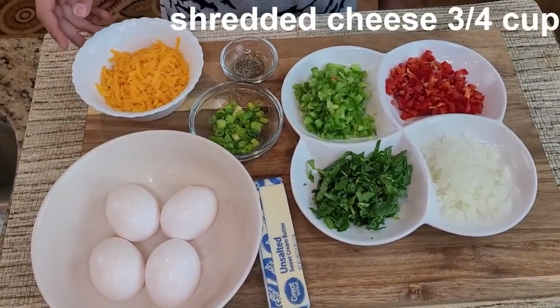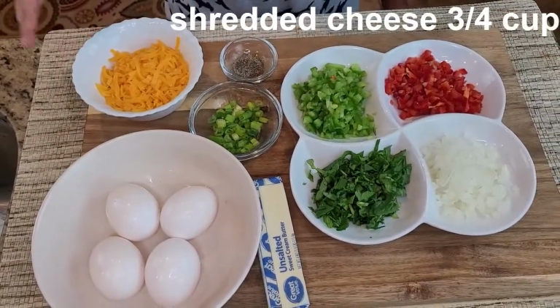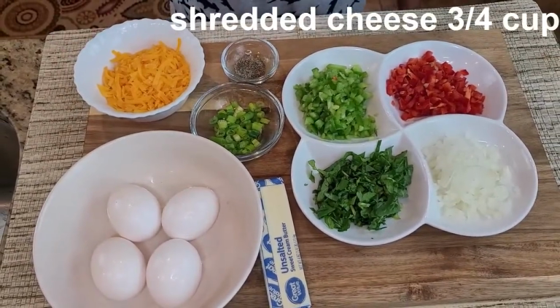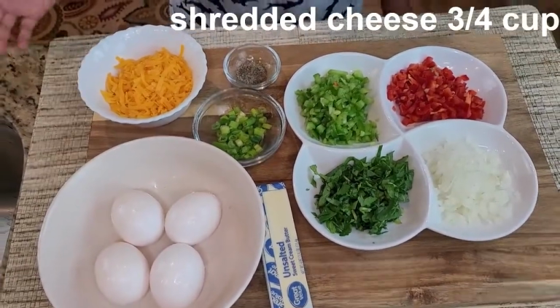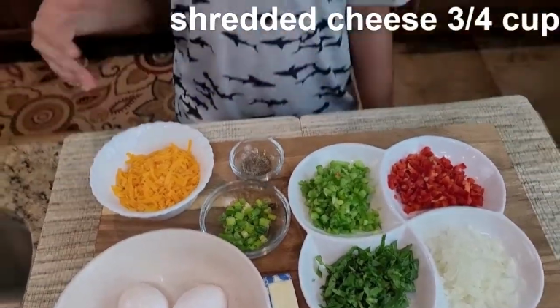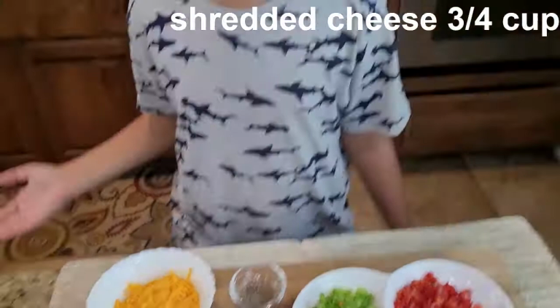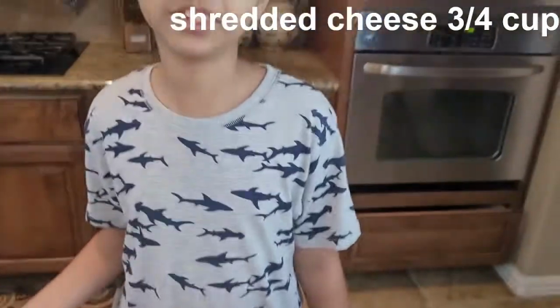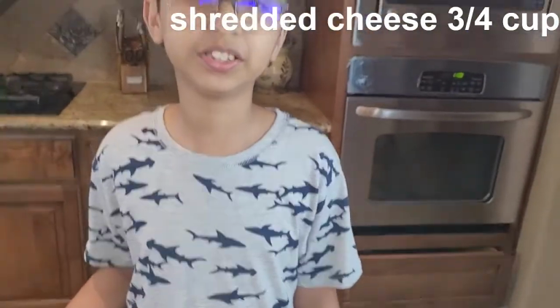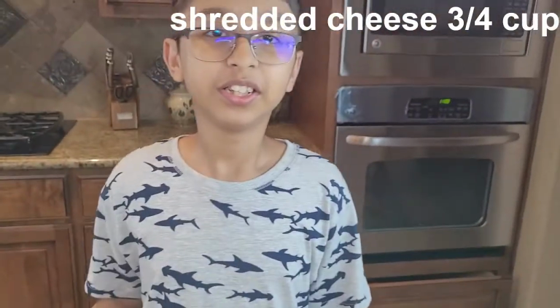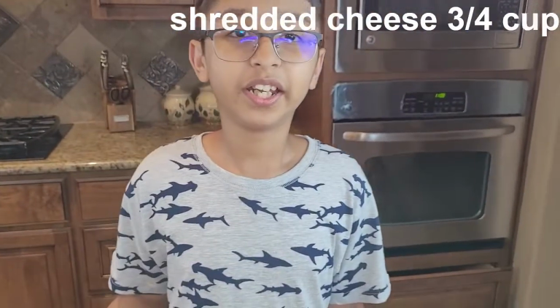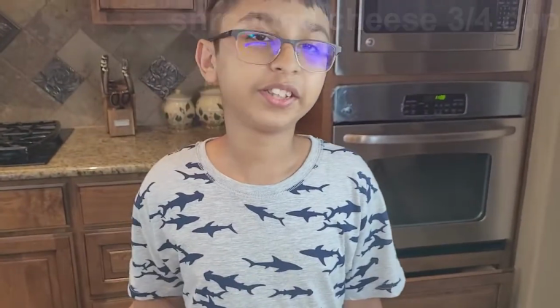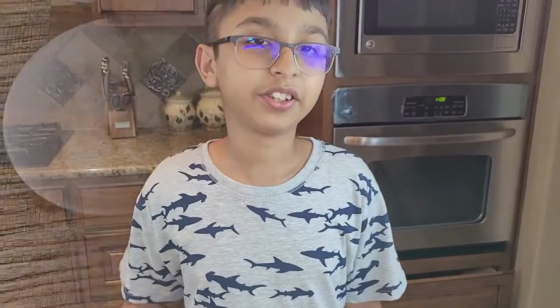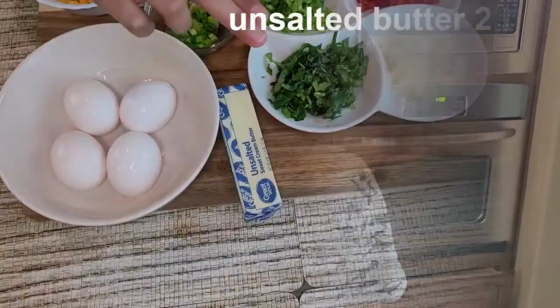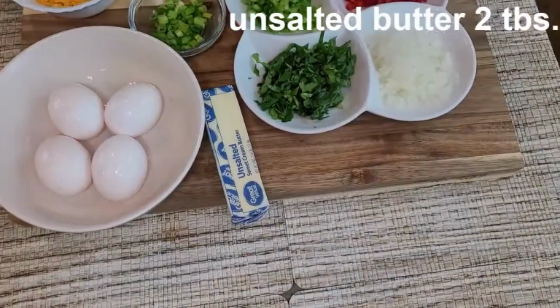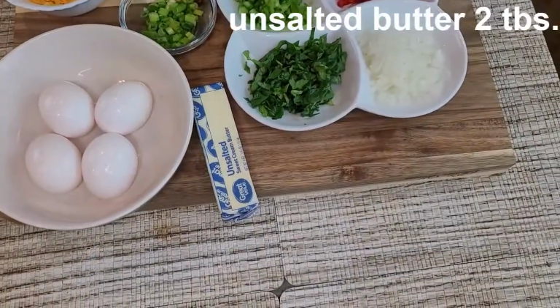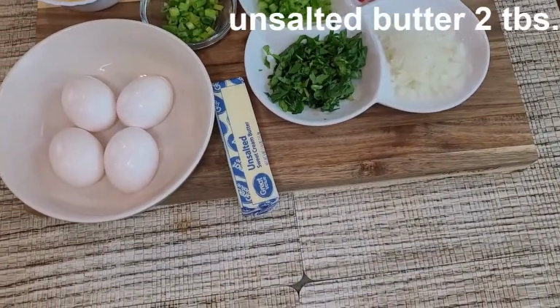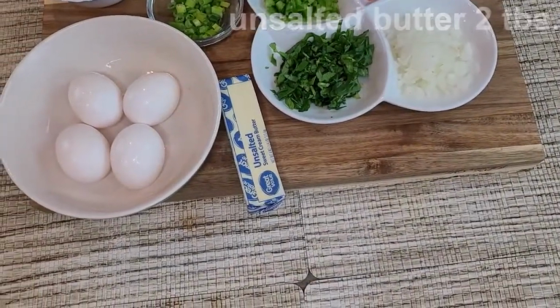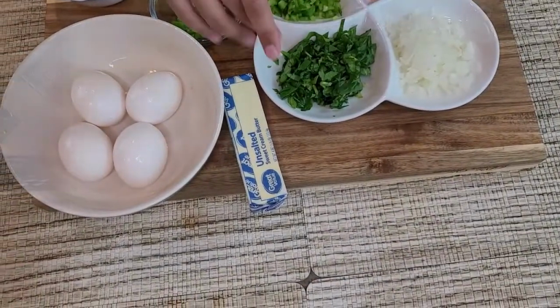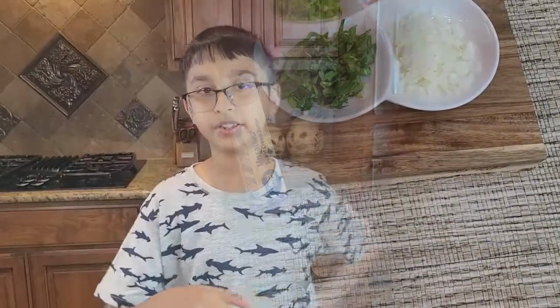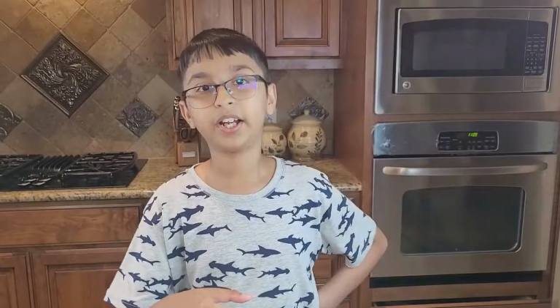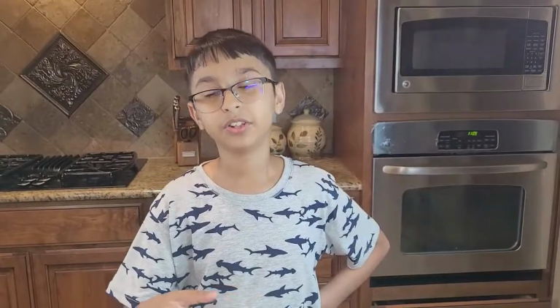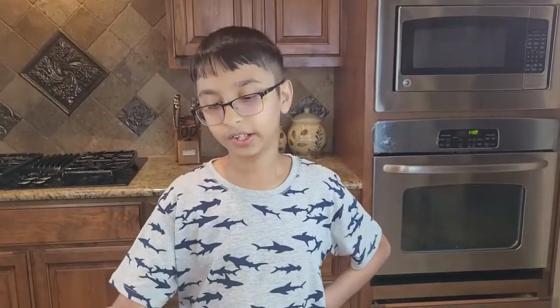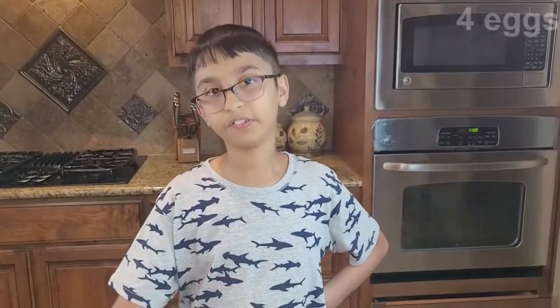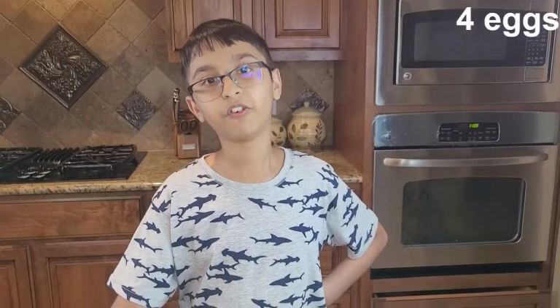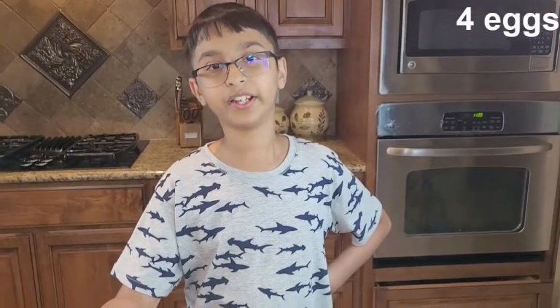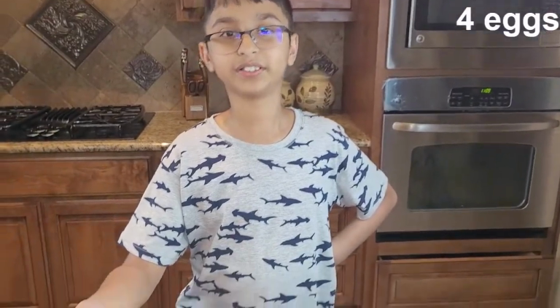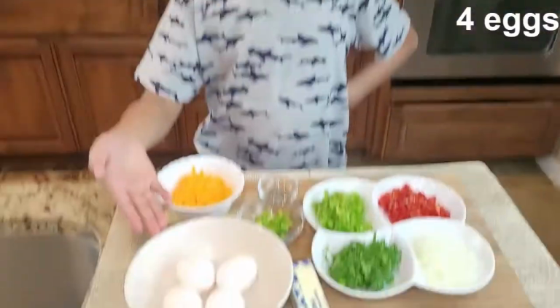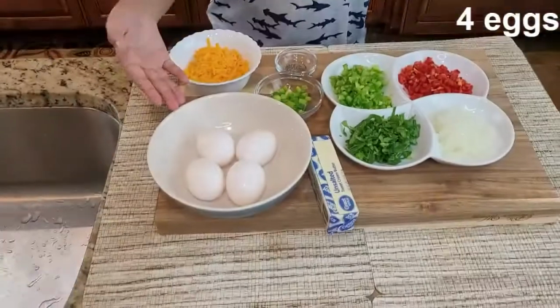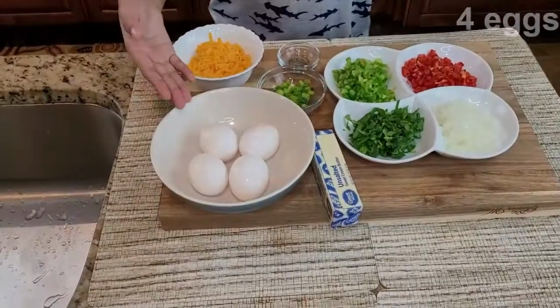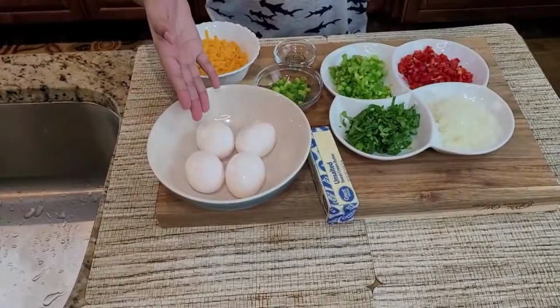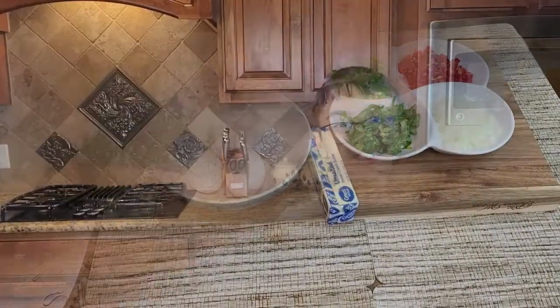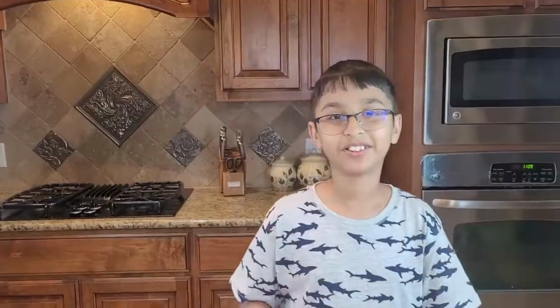Three quarters of a cup of cheese — you can have any type, like mozzarella or cheddar cheese — and two tablespoons of butter. I also have four eggs. So let's start cooking.